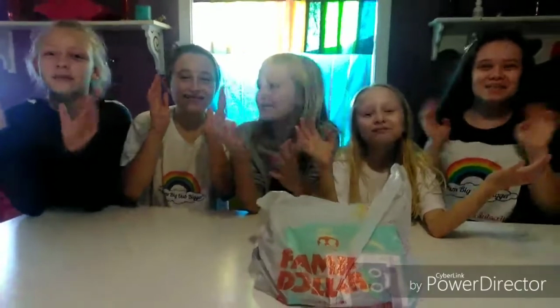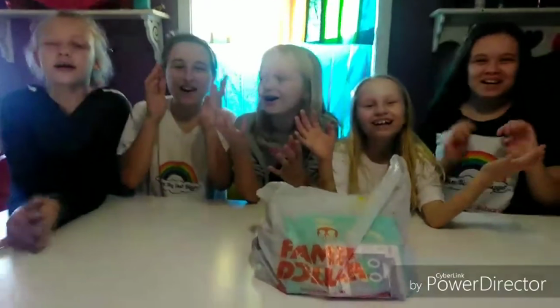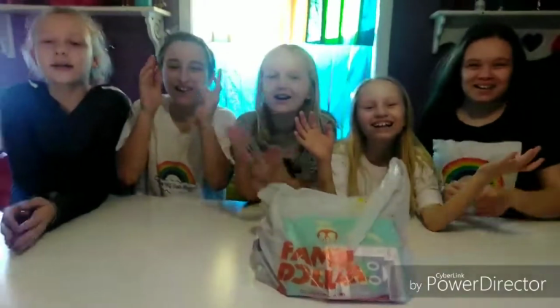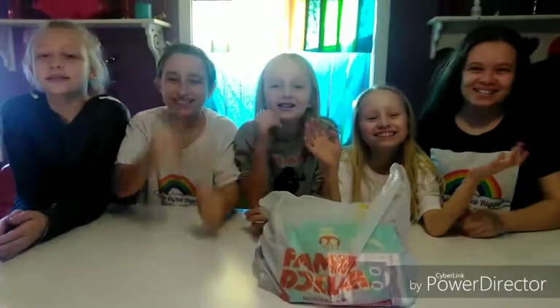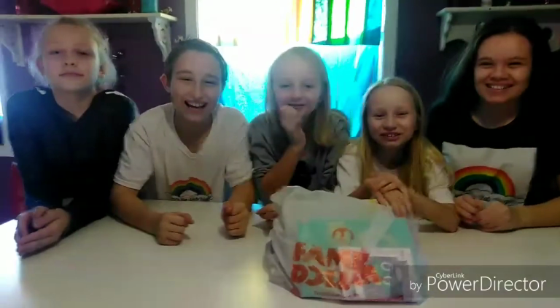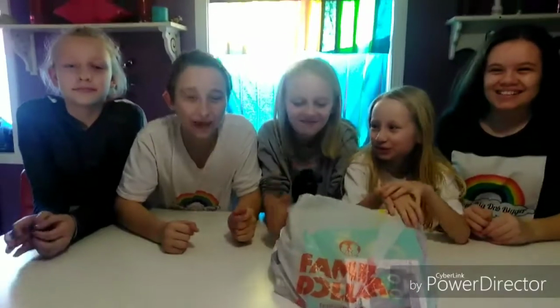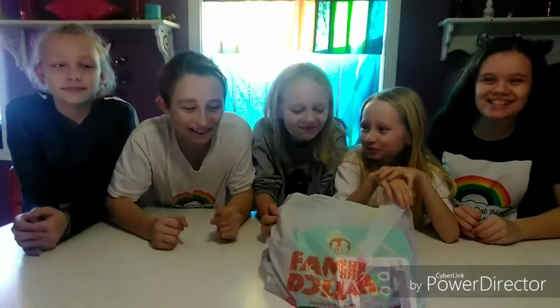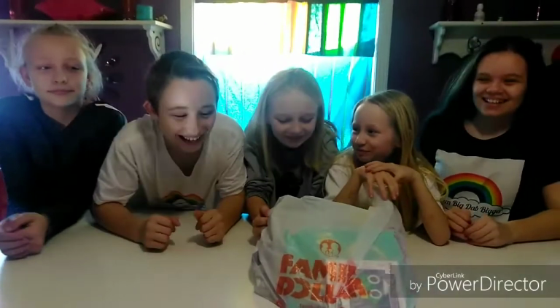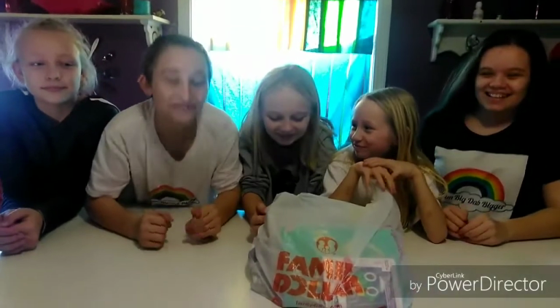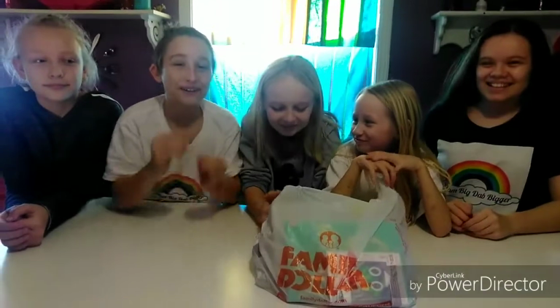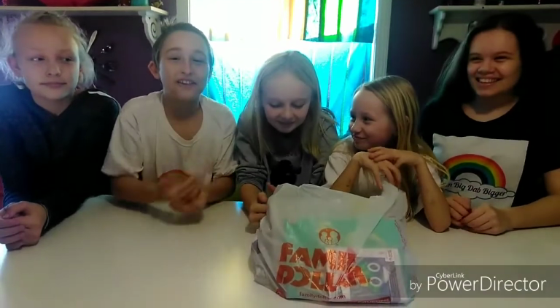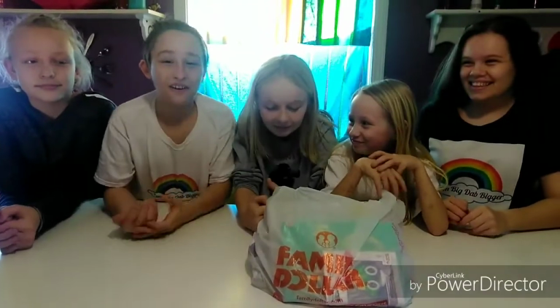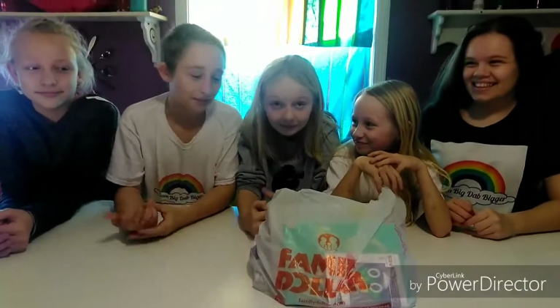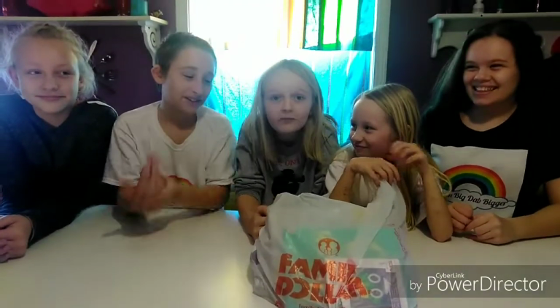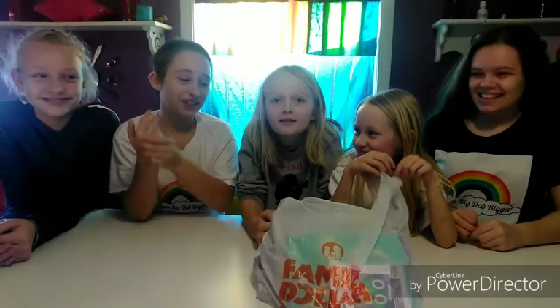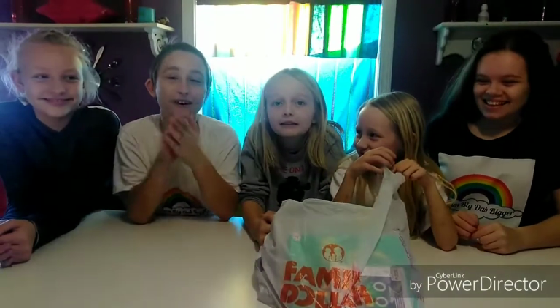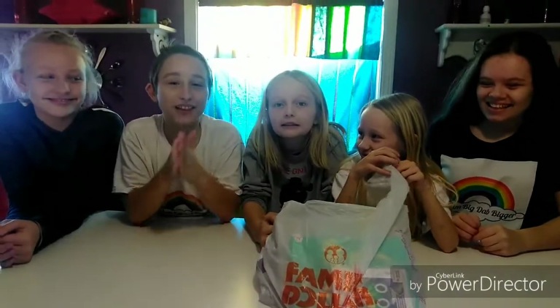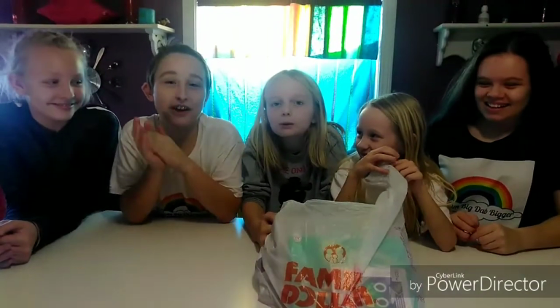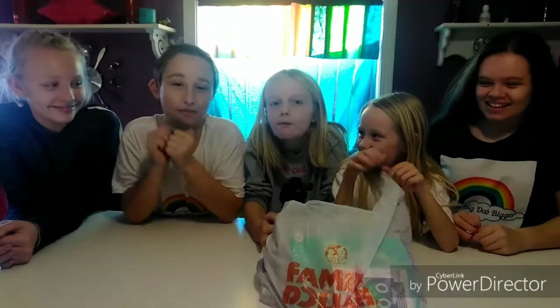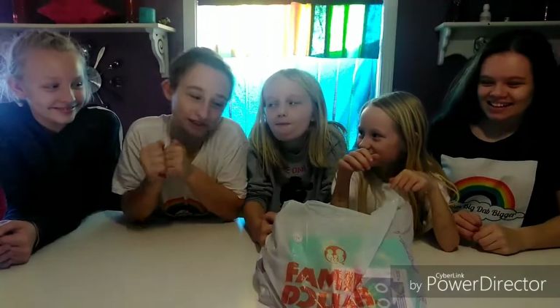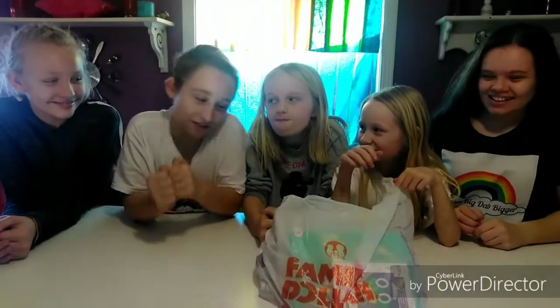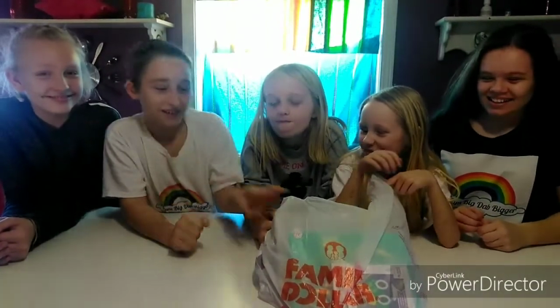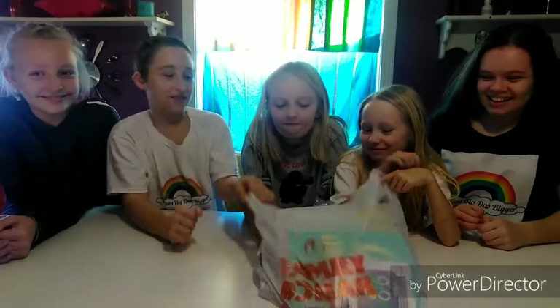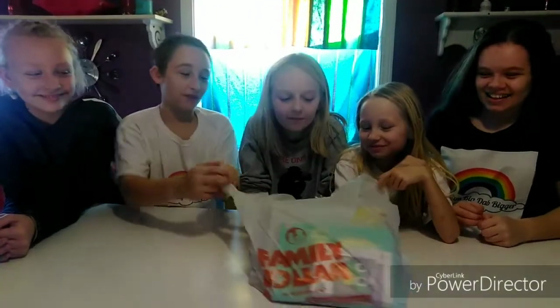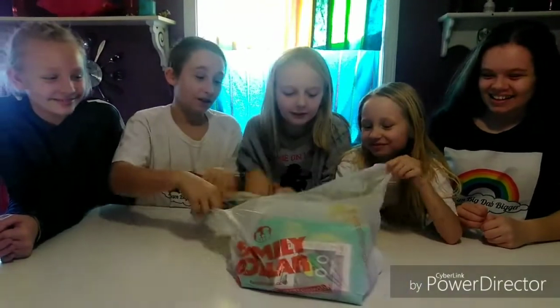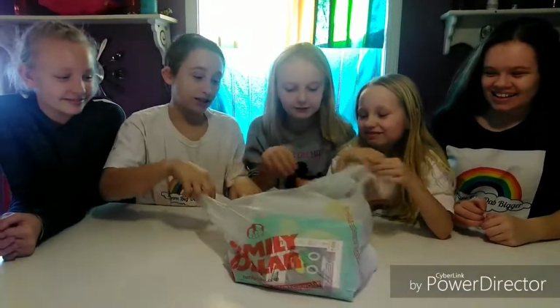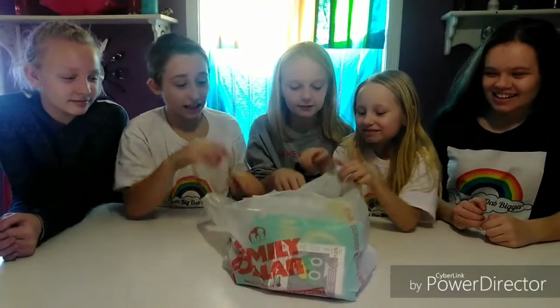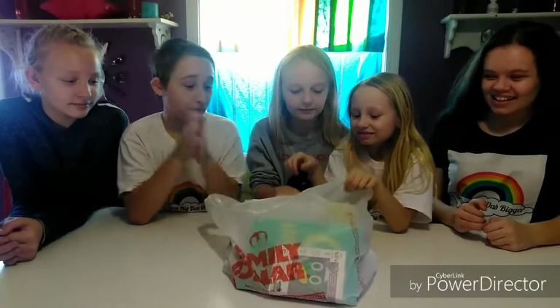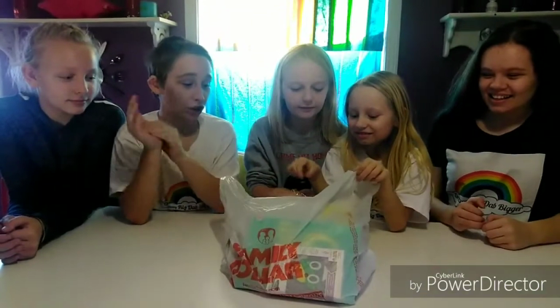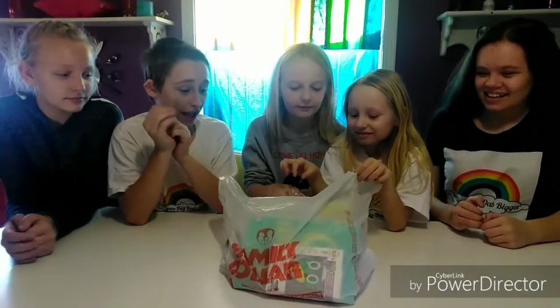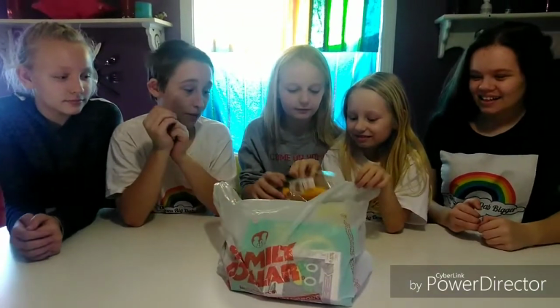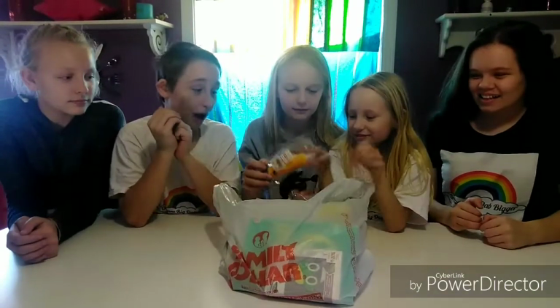Hey Dreamers! Today we are doing a Family Dollar haul and we are going to show you all the things we got from Family Dollar. So let's see the first thing that we got.